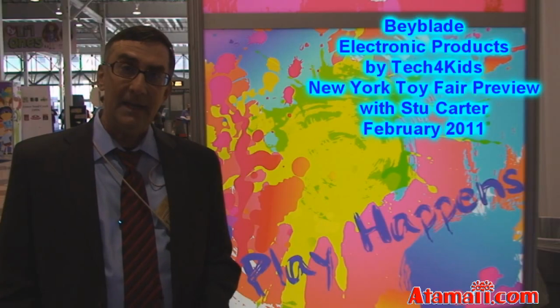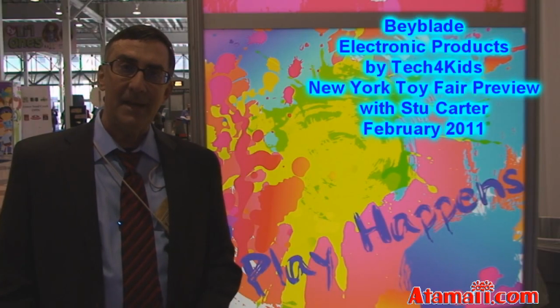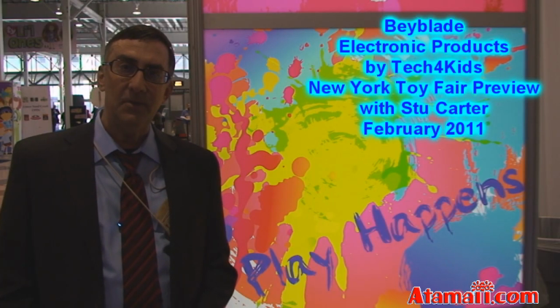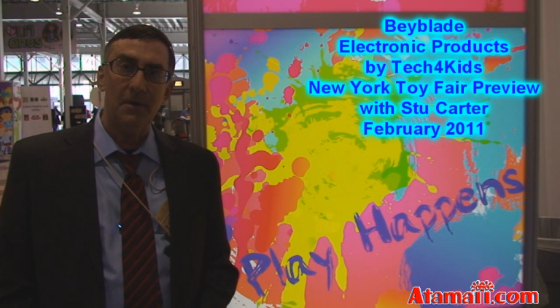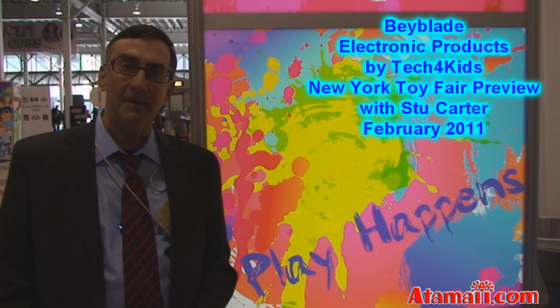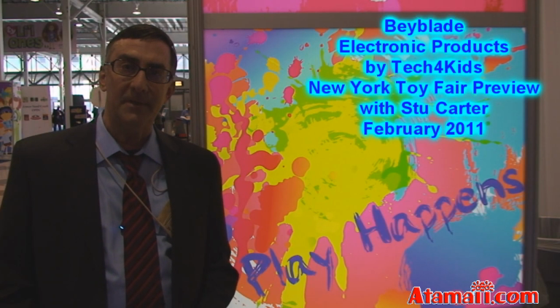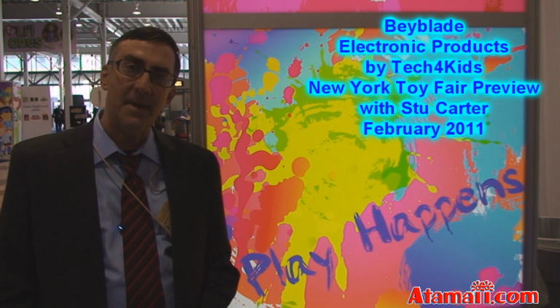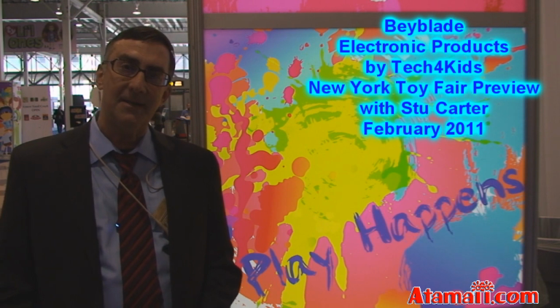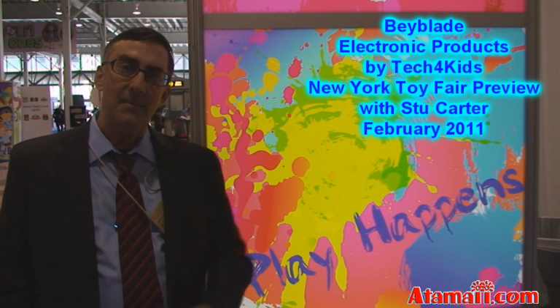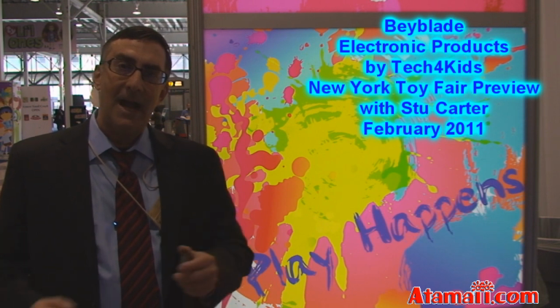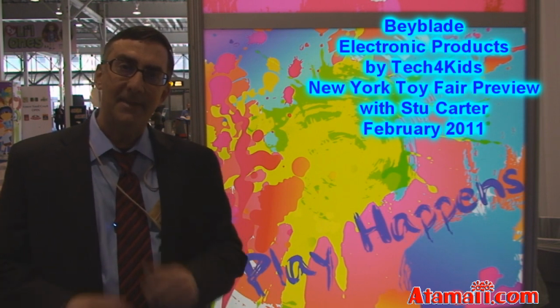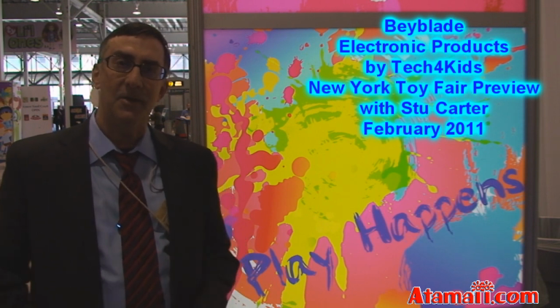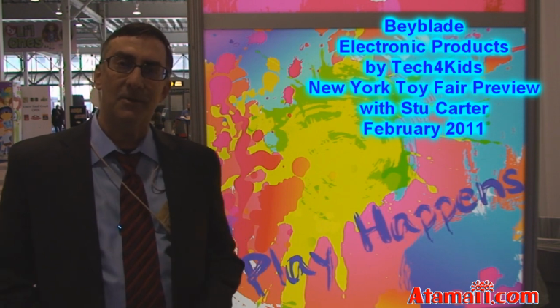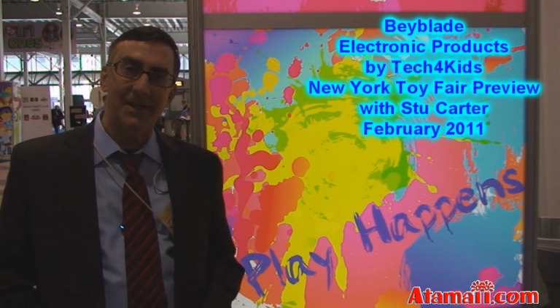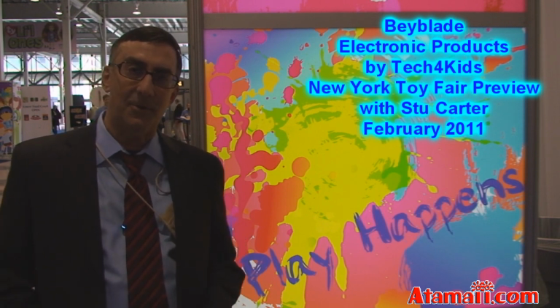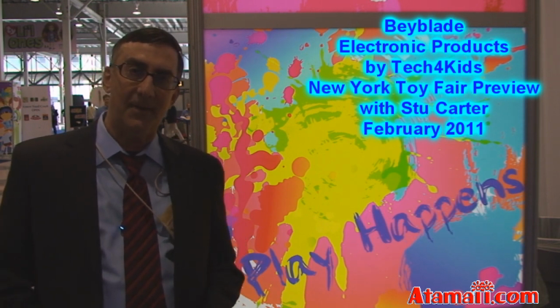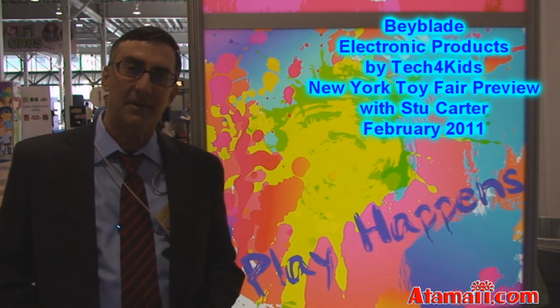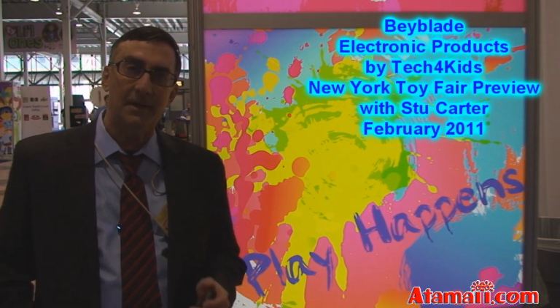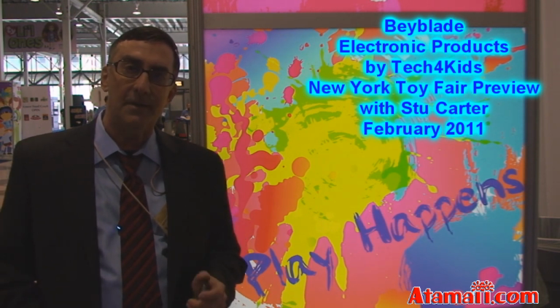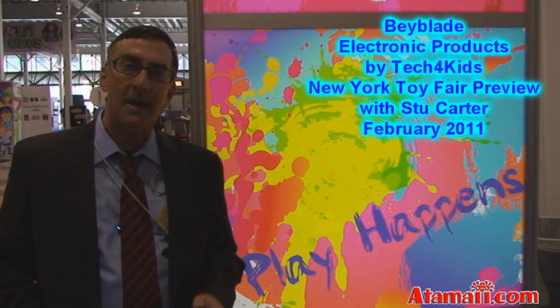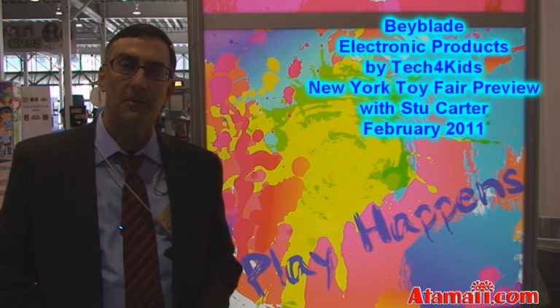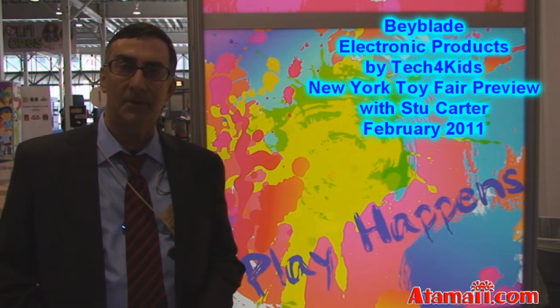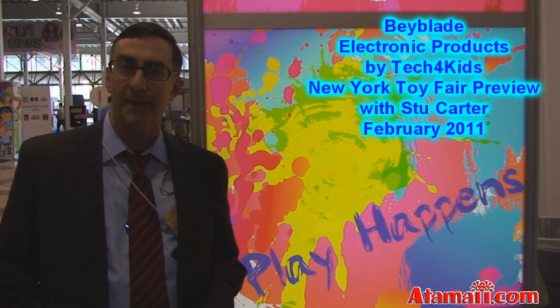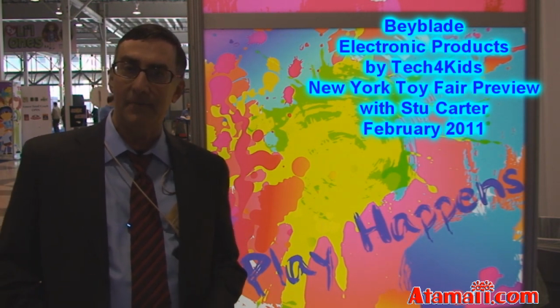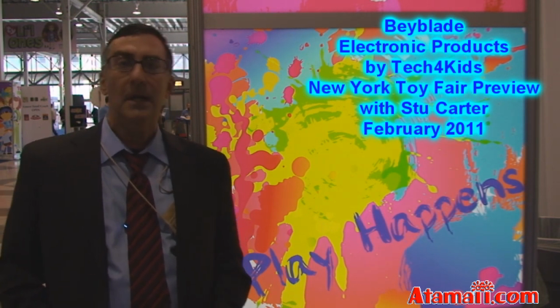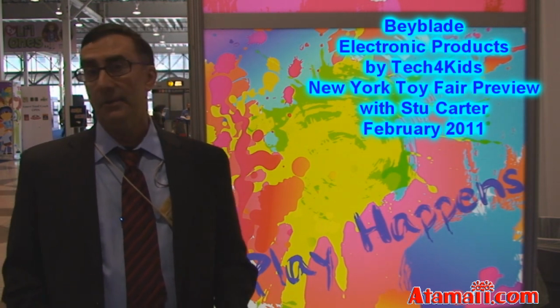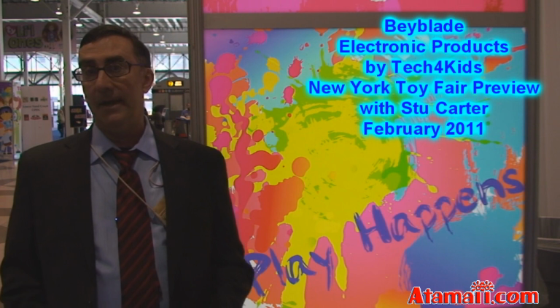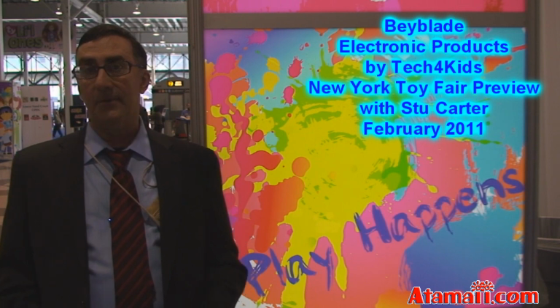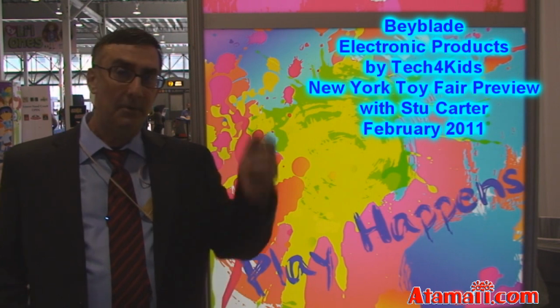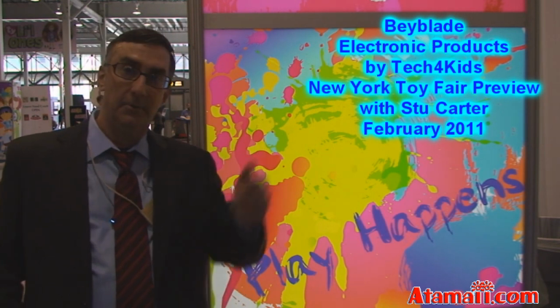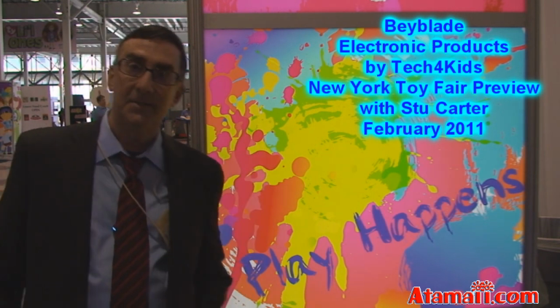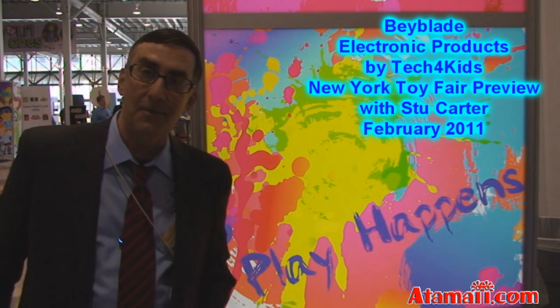Hey everybody, Stu Carter here from Atomai.com. I'm at the New York City Toy Fair to look at all the hot toys for 2011. You ready to have a look? Let's go!